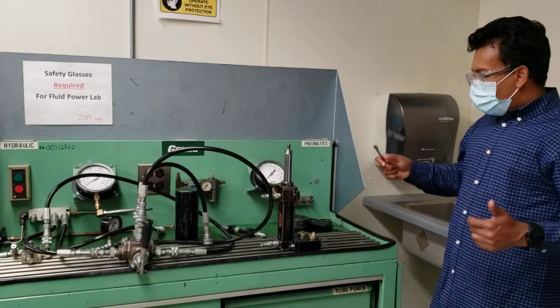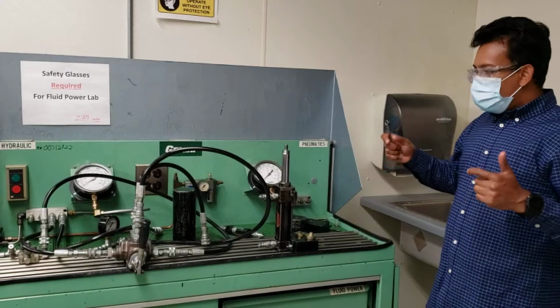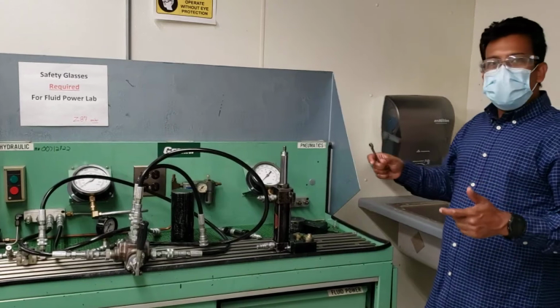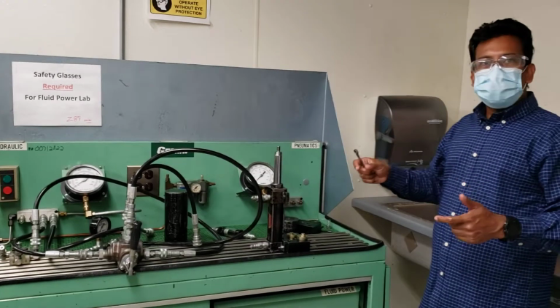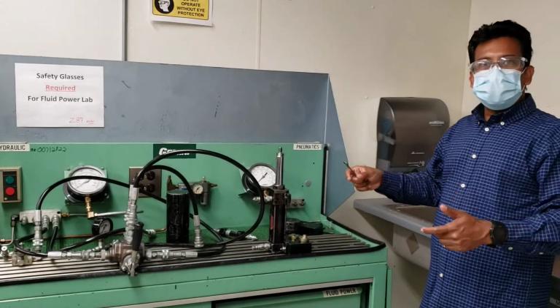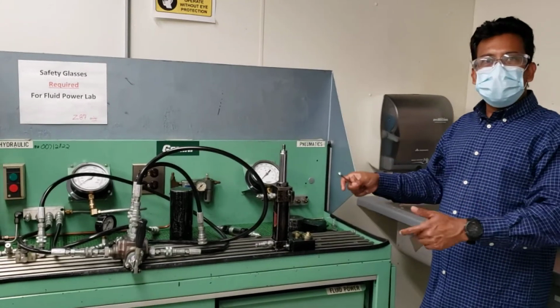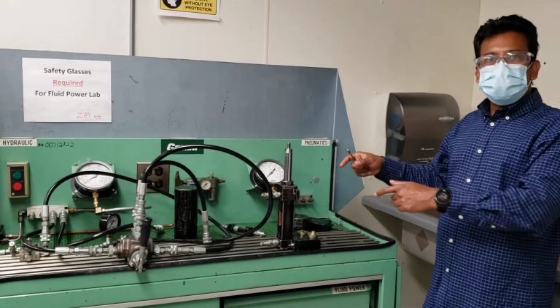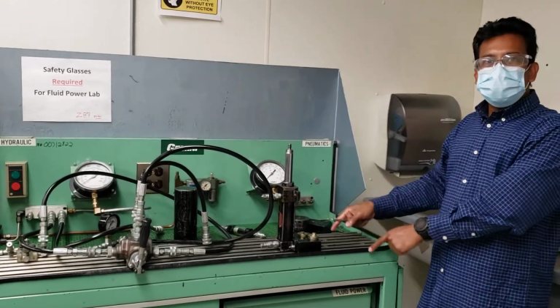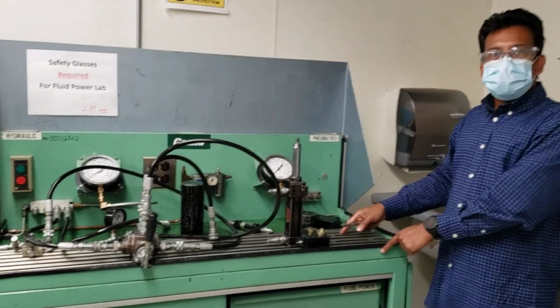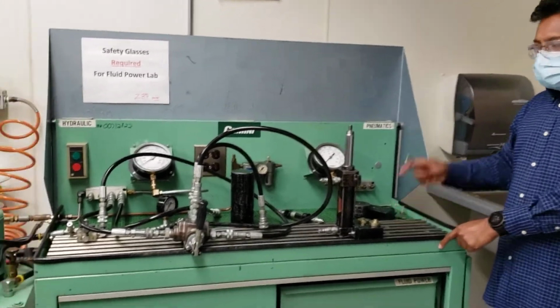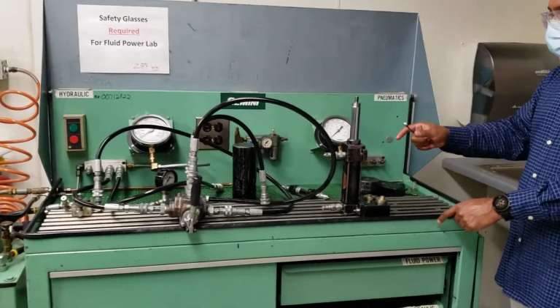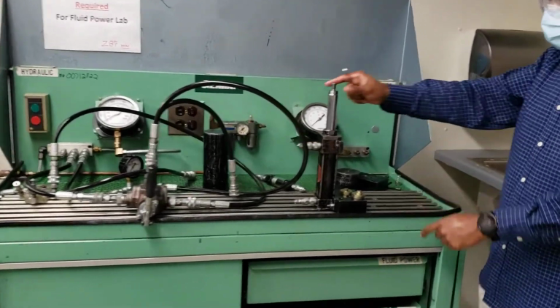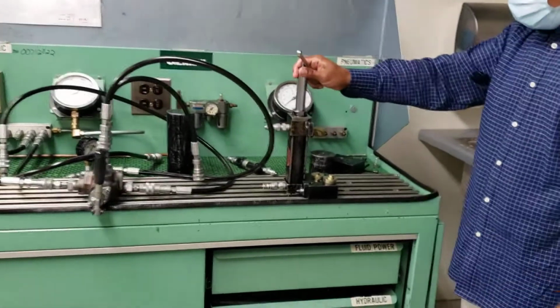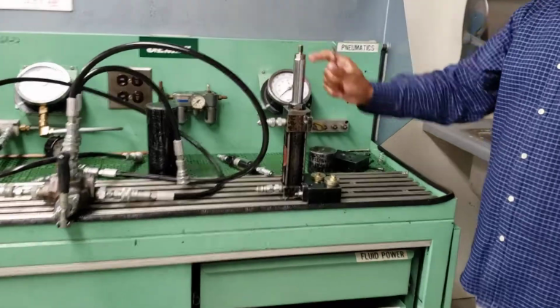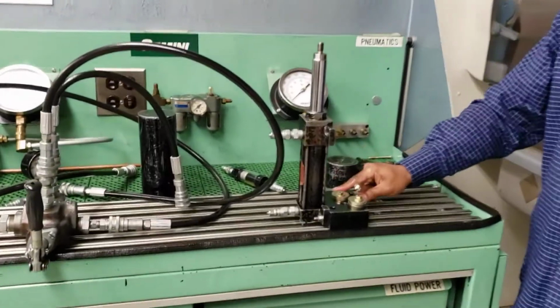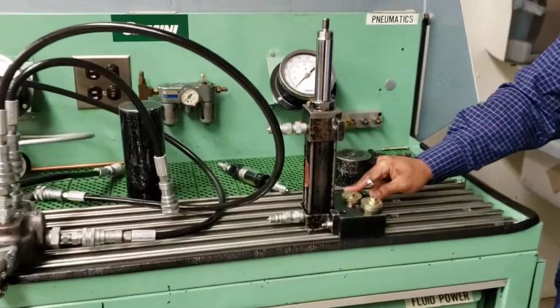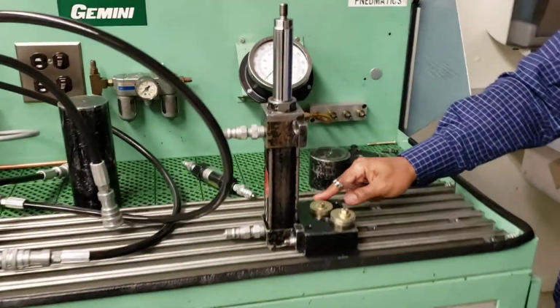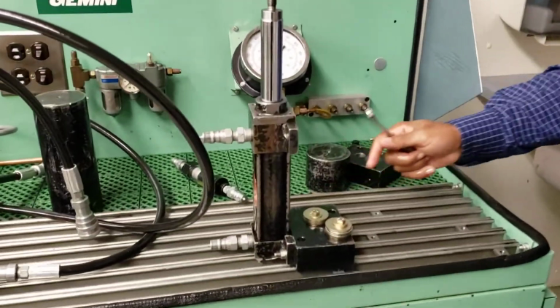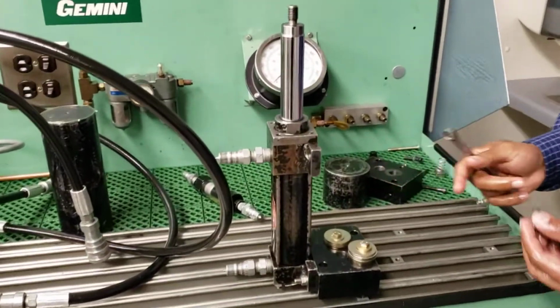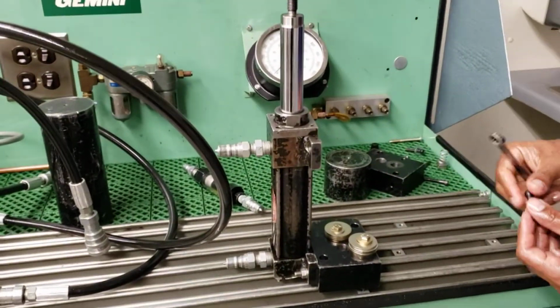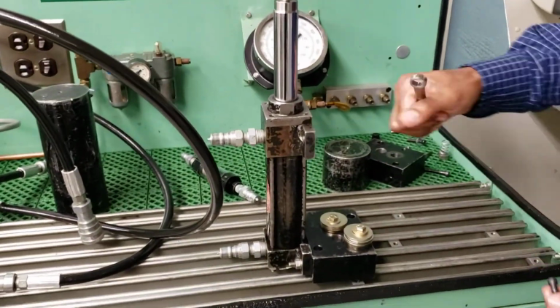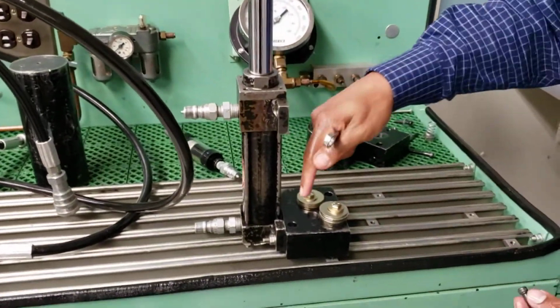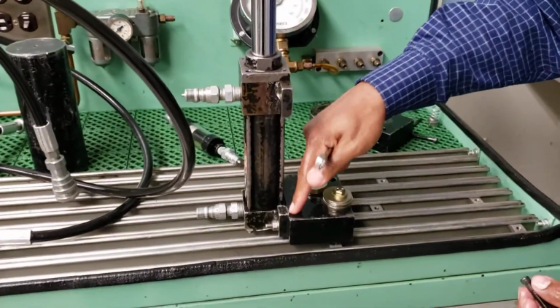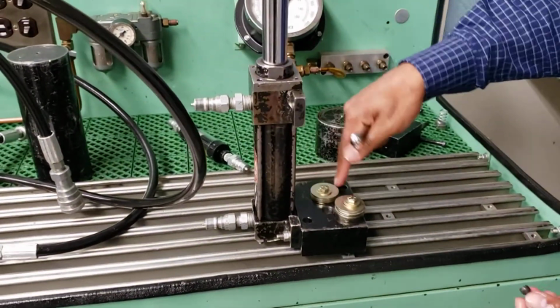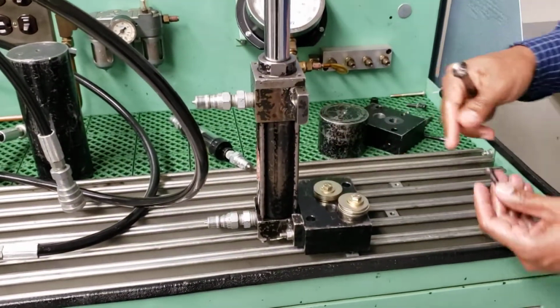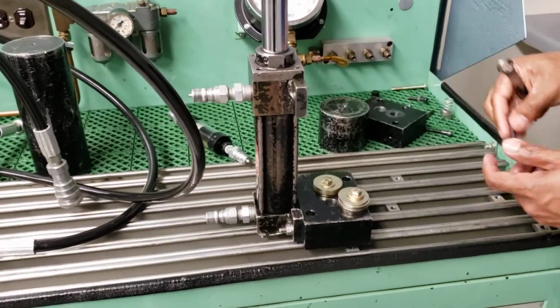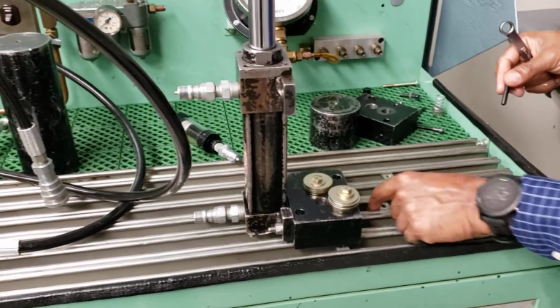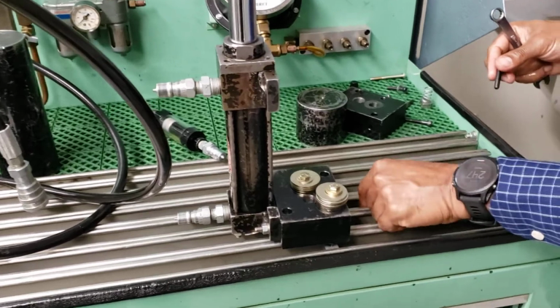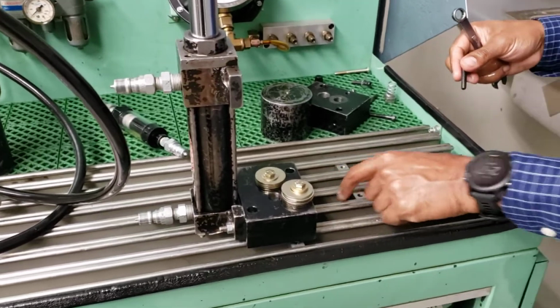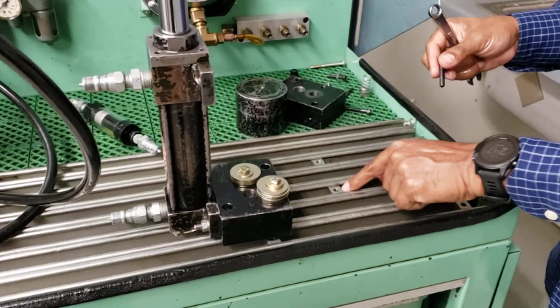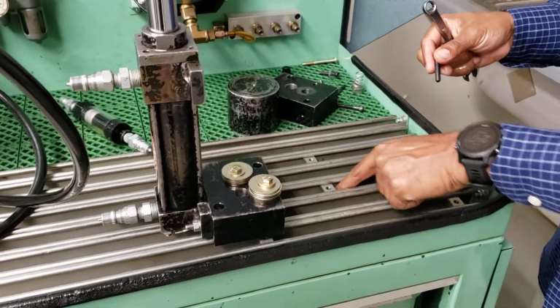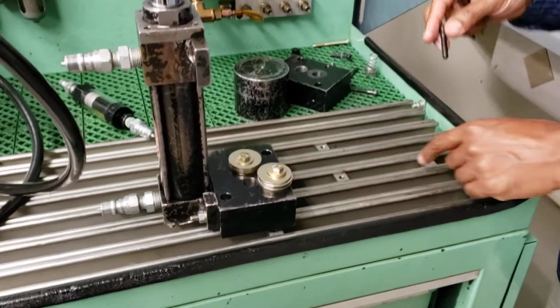We're going to show how to connect a cylinder with these bends. The first thing you have to do is secure this cylinder with the bend. The way you do it, there are some holes and slots in there, and then there is this T-nut that goes here.